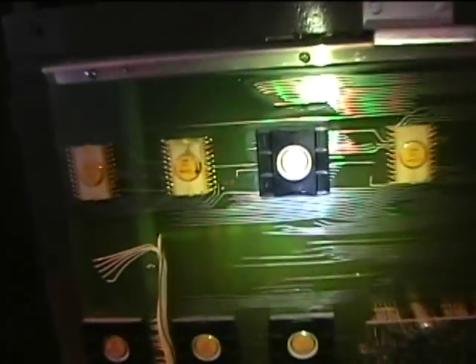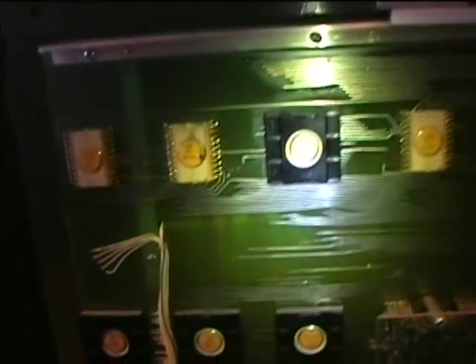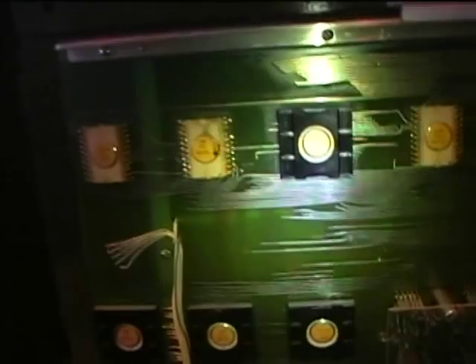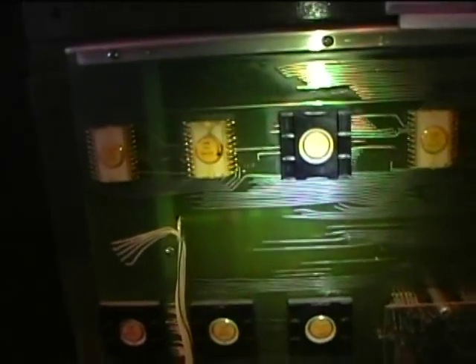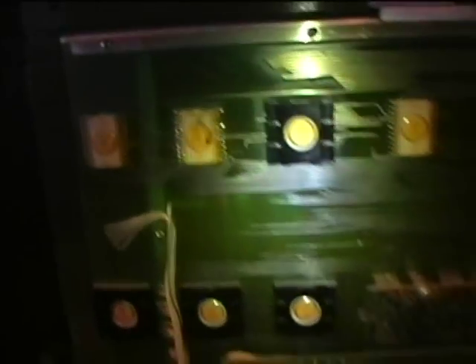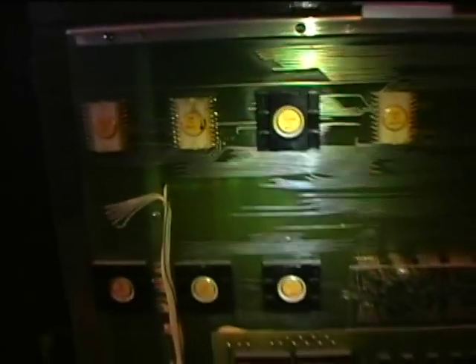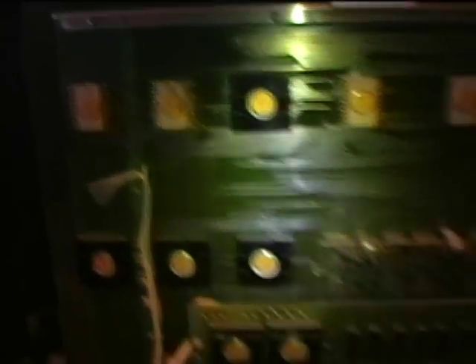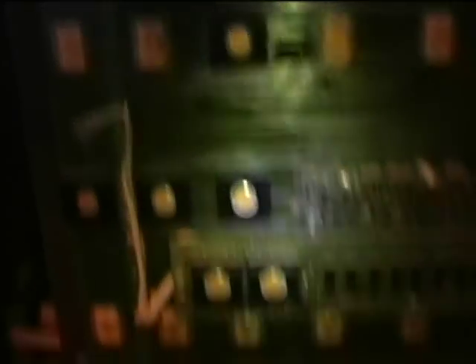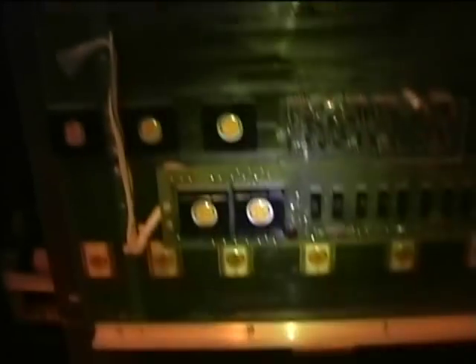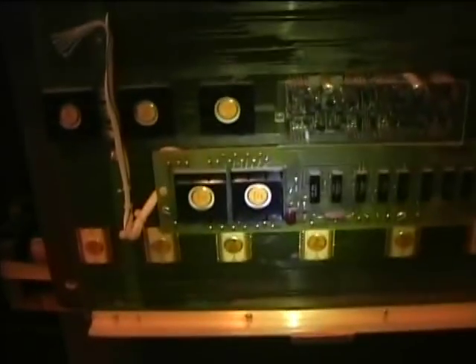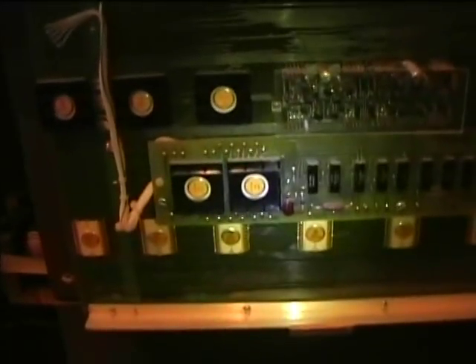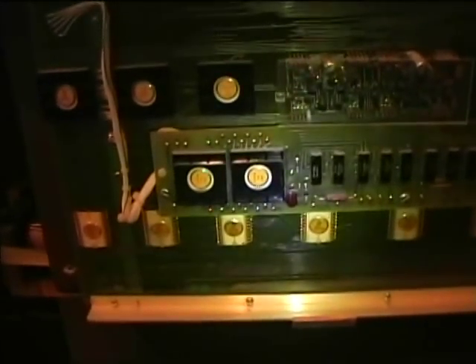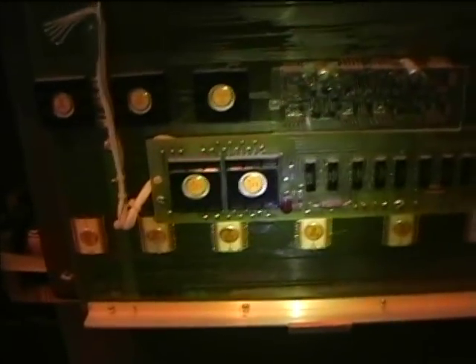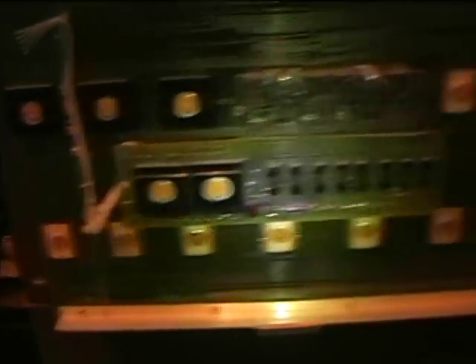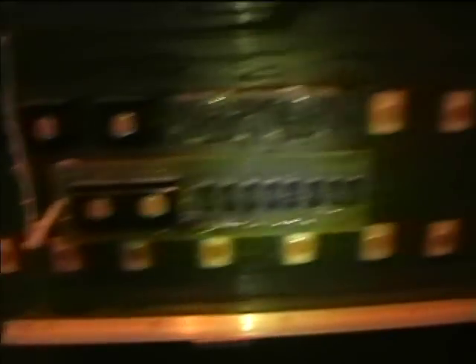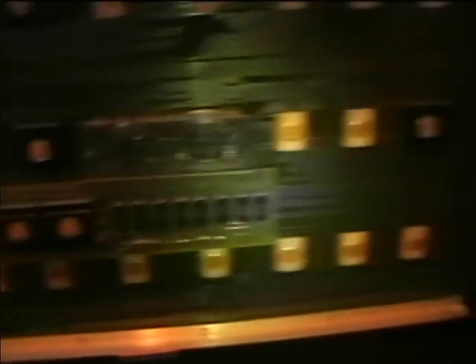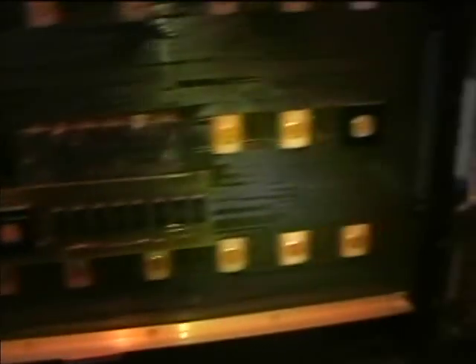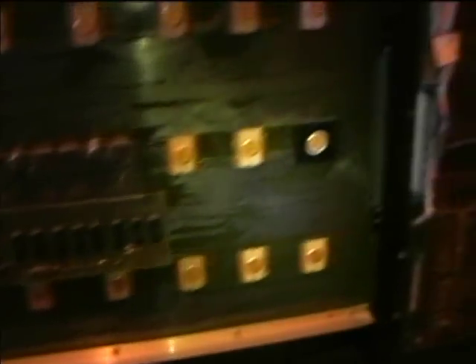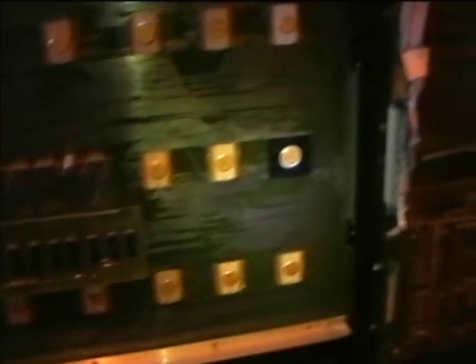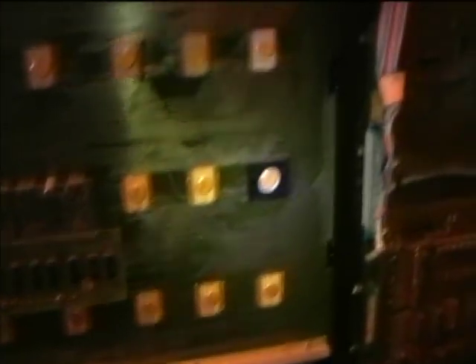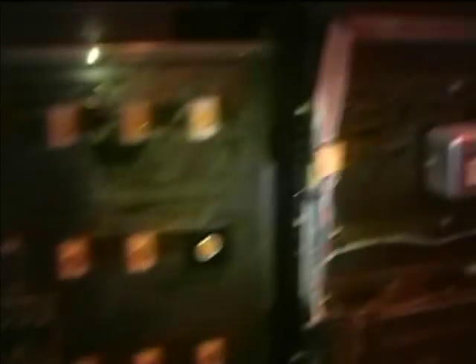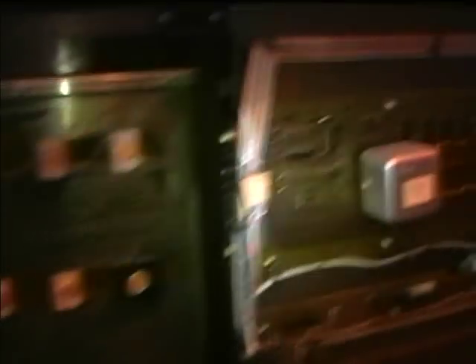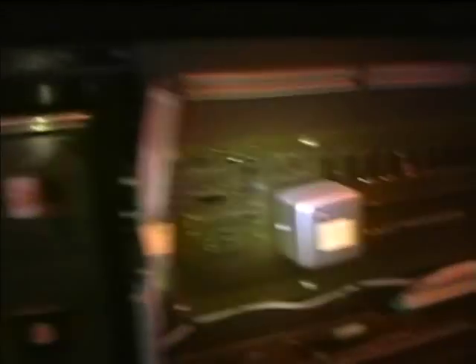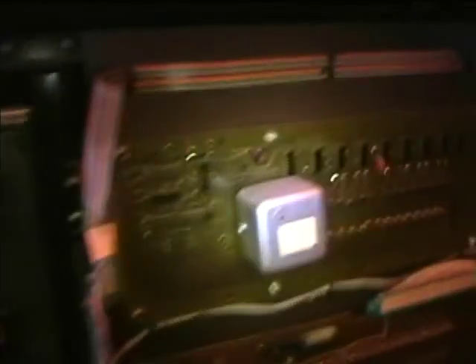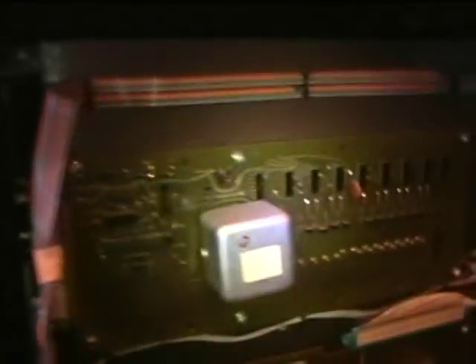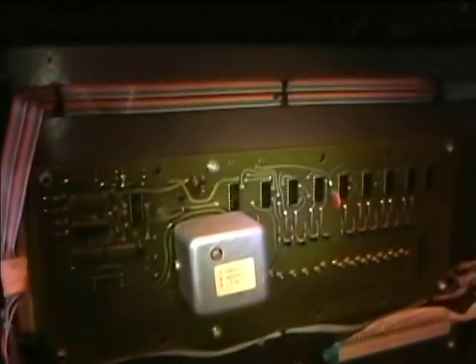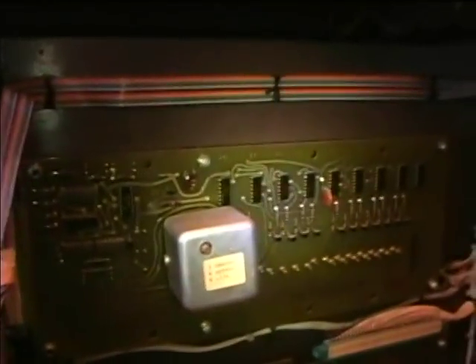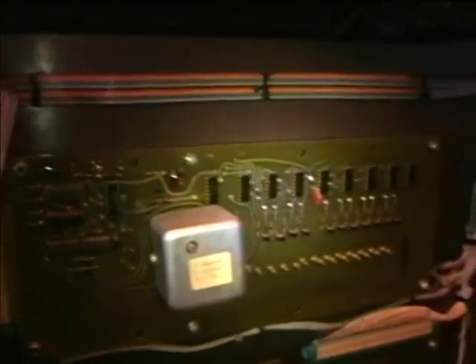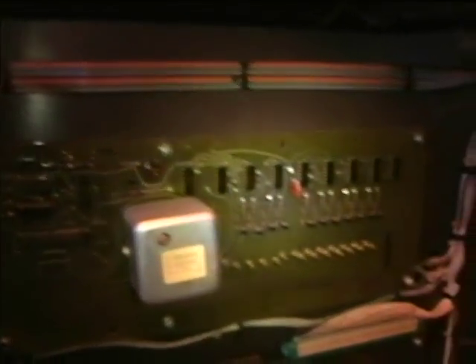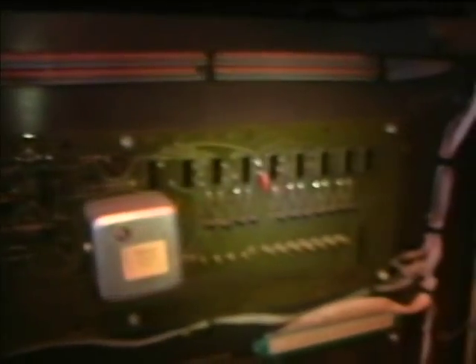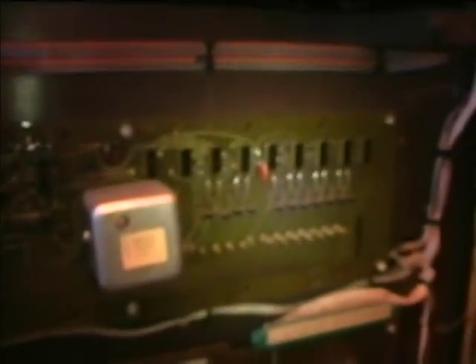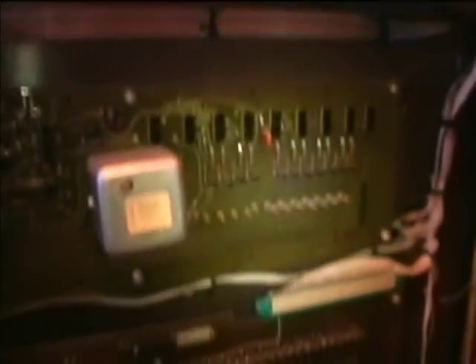Here's the computer circuit board, and here are some other logic circuit boards.